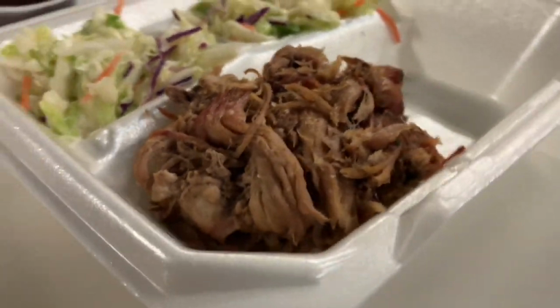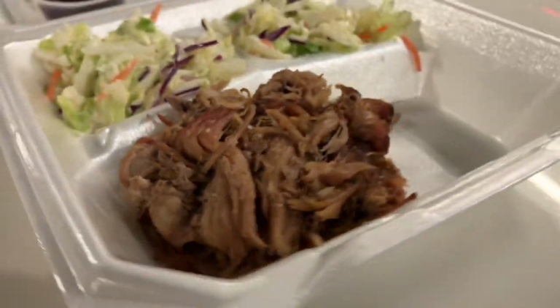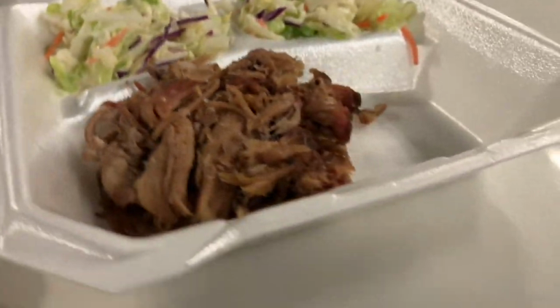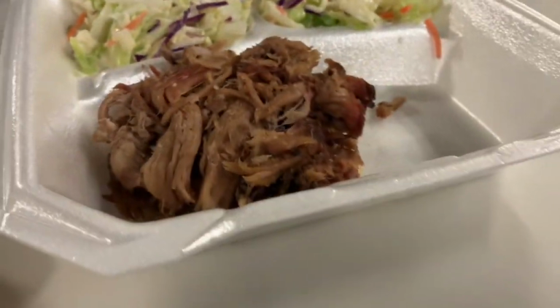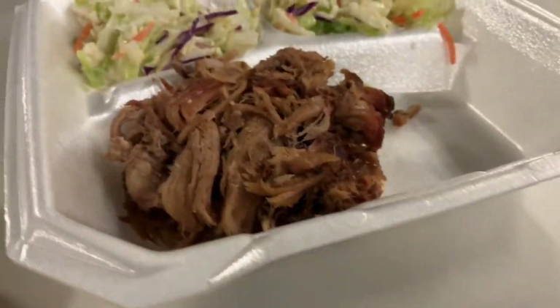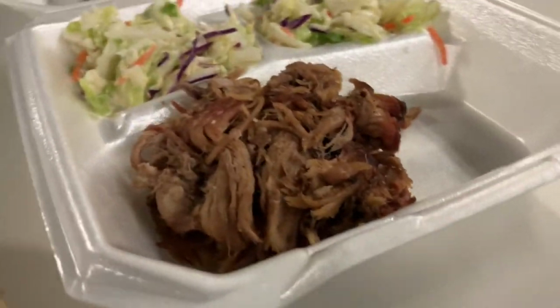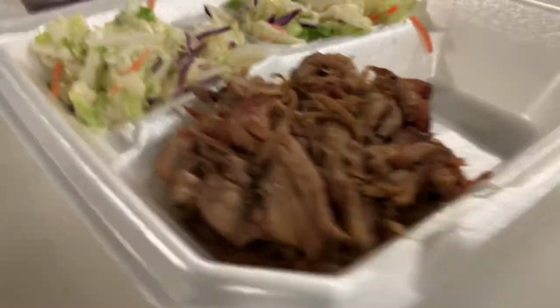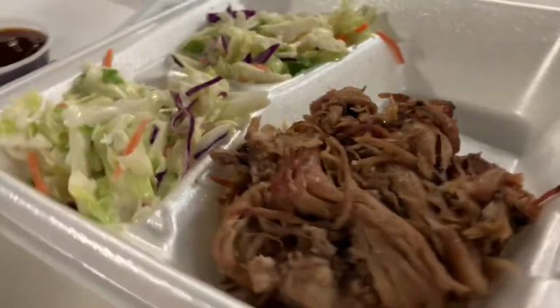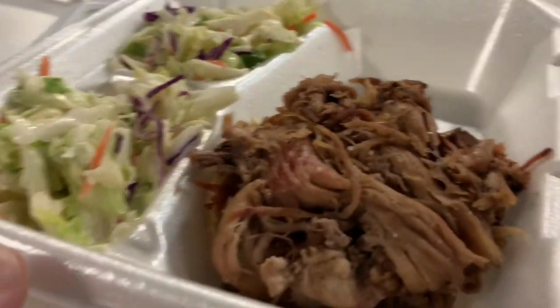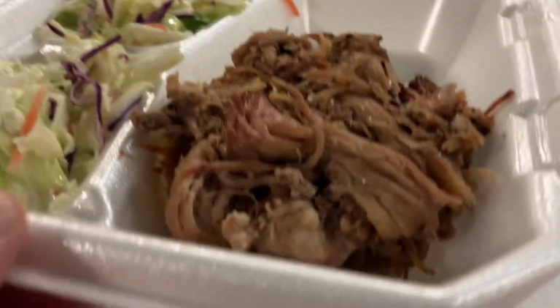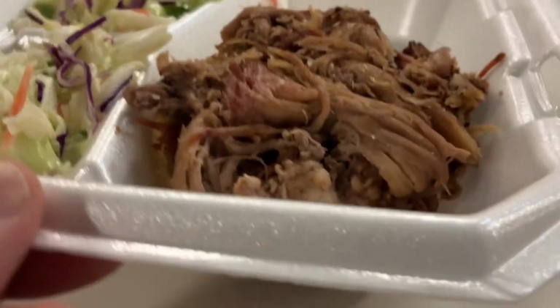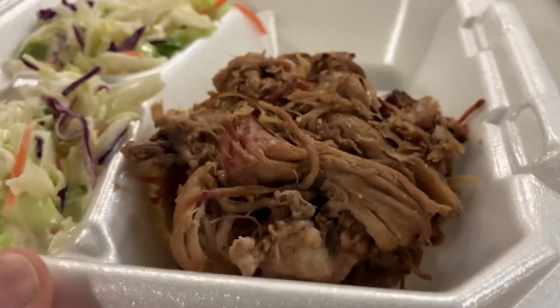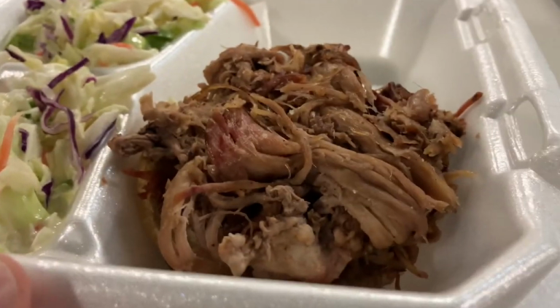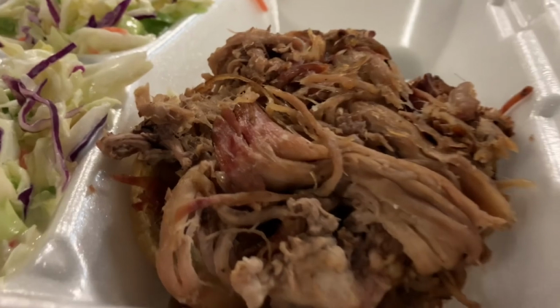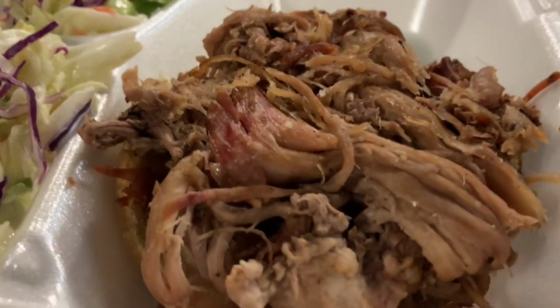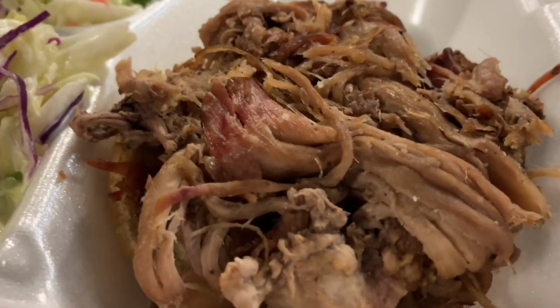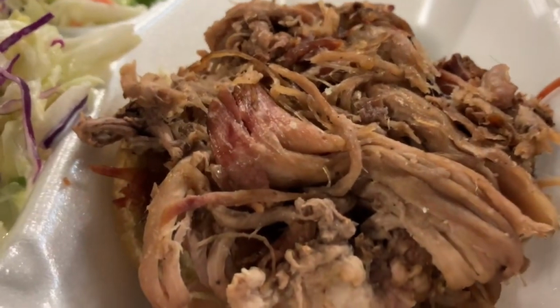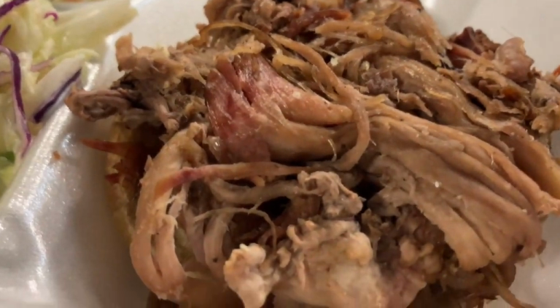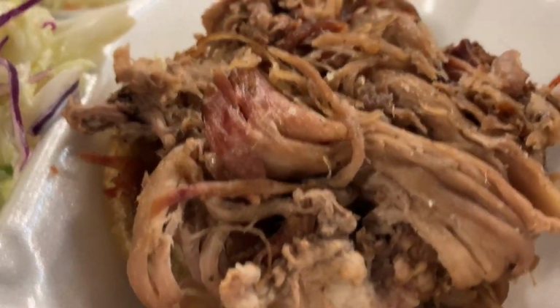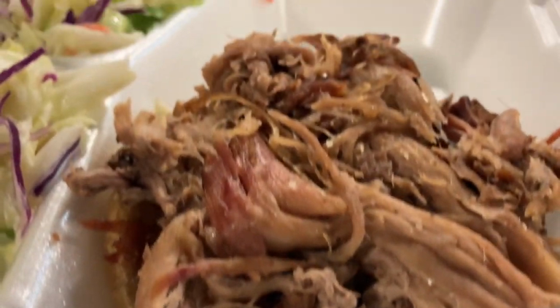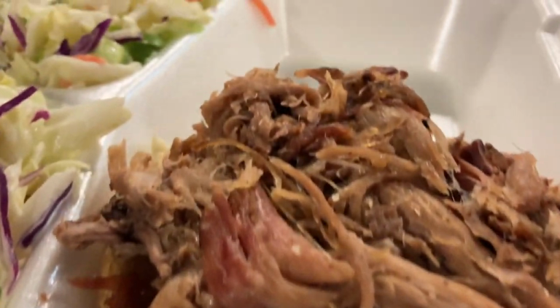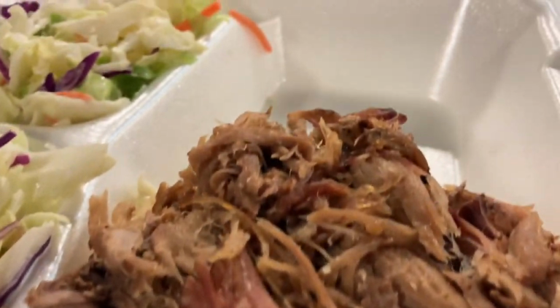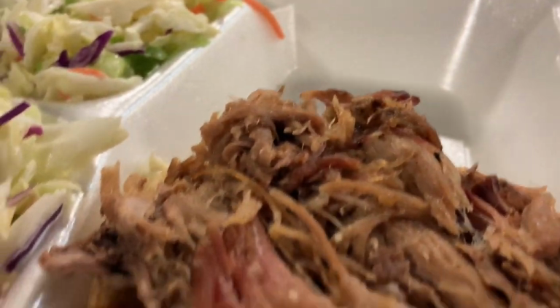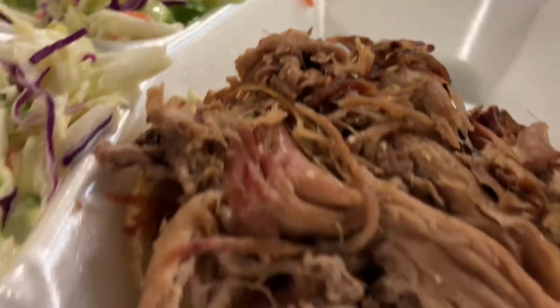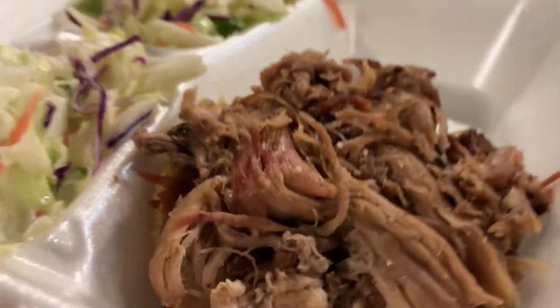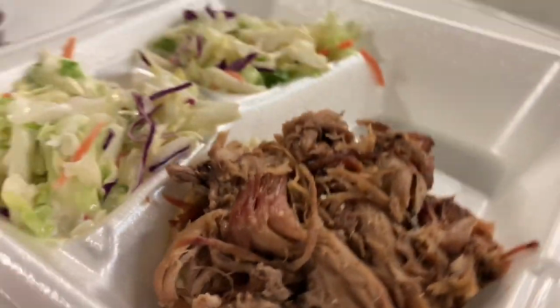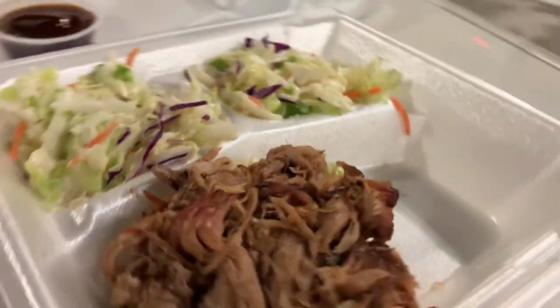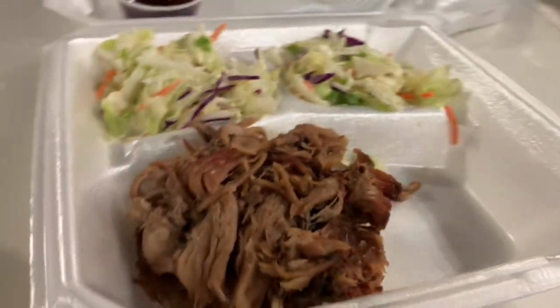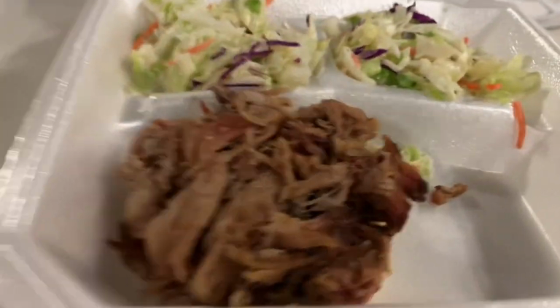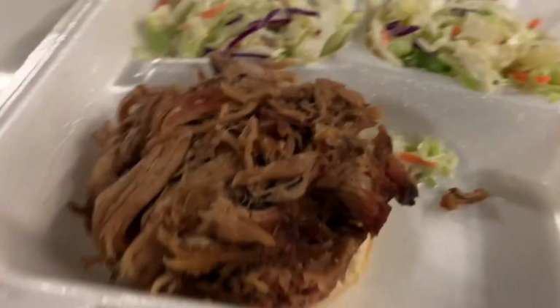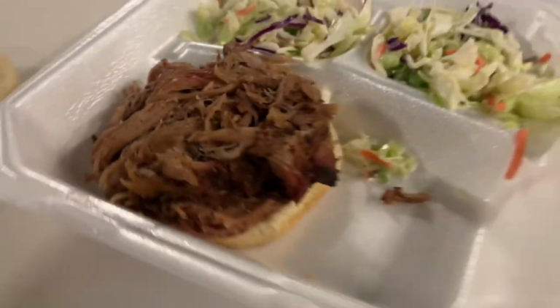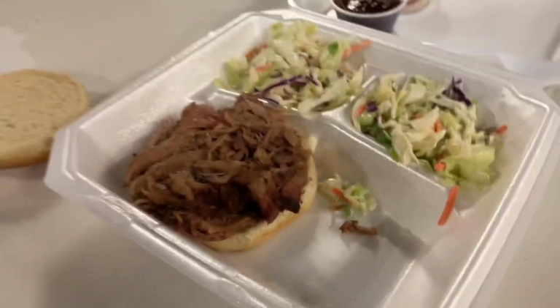As you can see, you get quite a bit of barbecue. I have no complaints here, so the main thing is how does it taste?